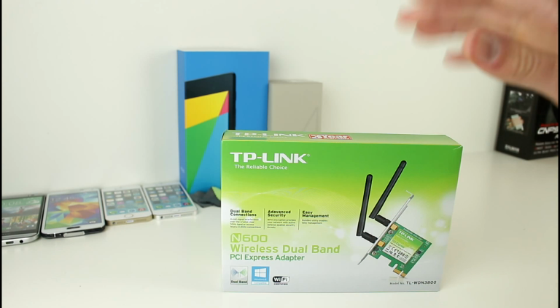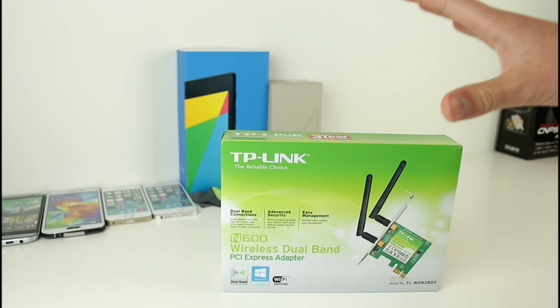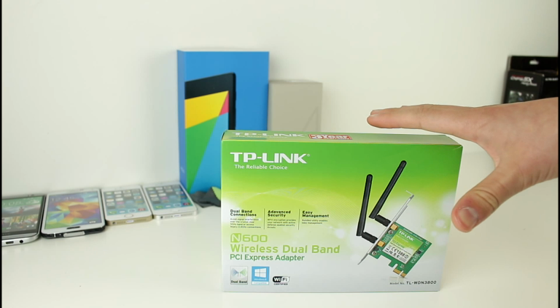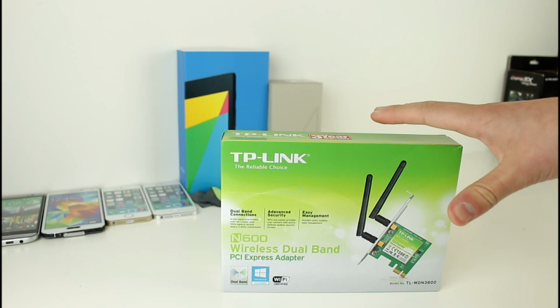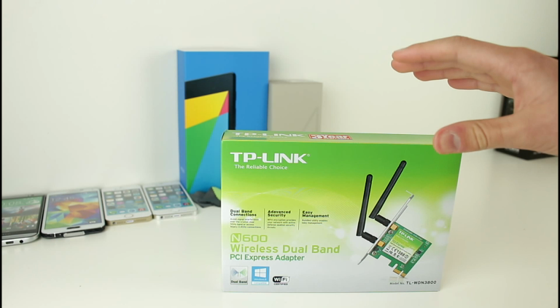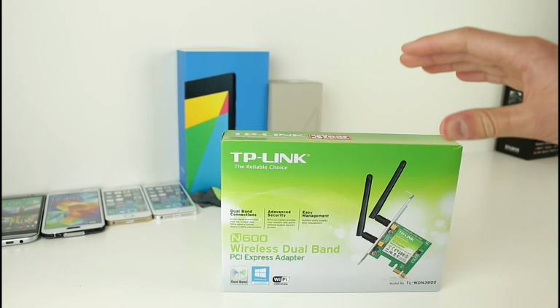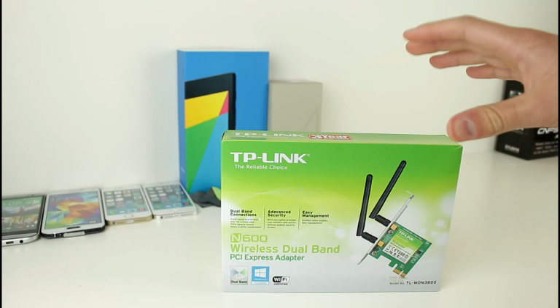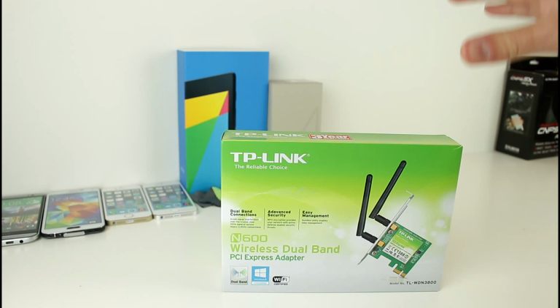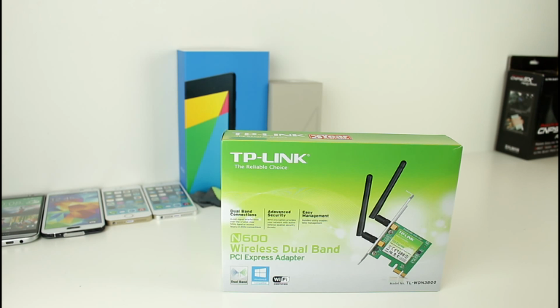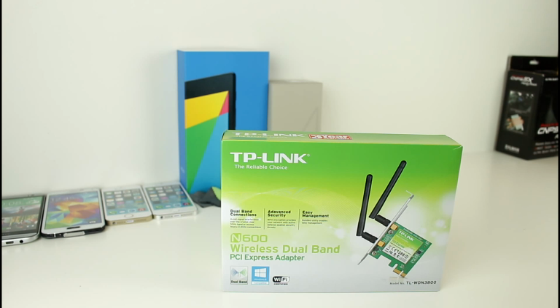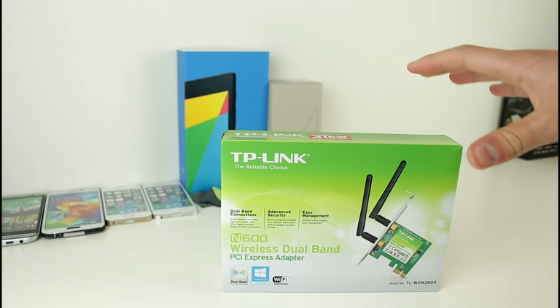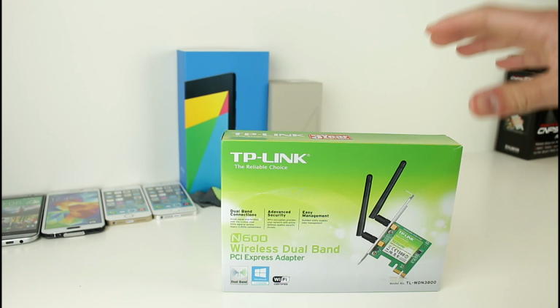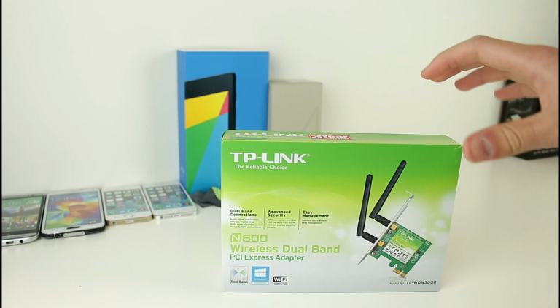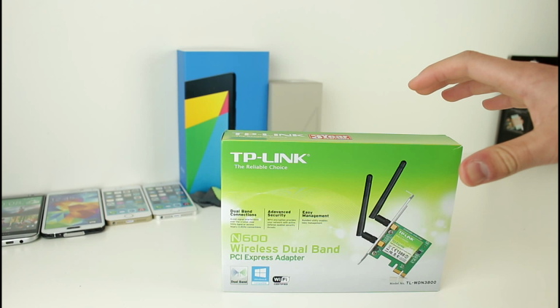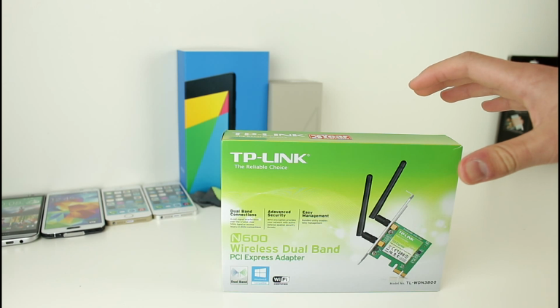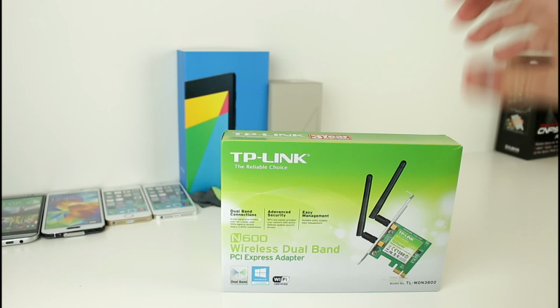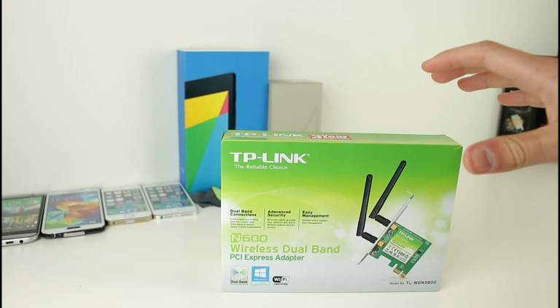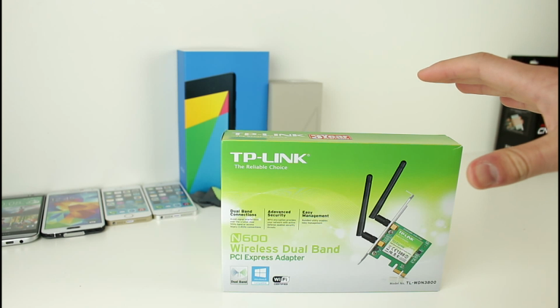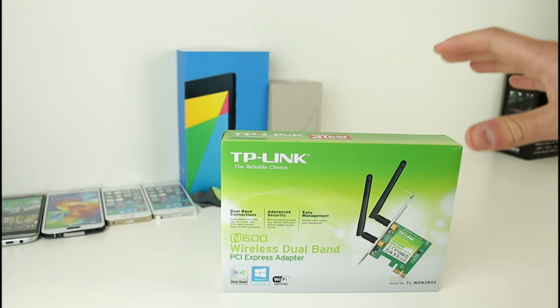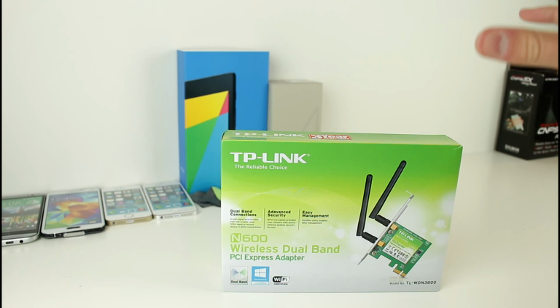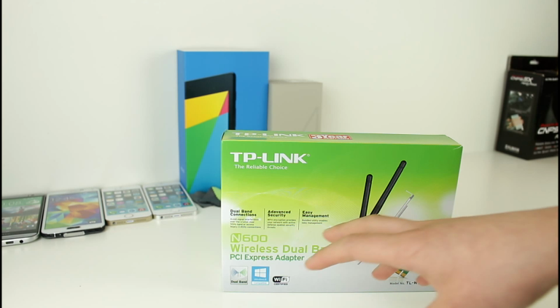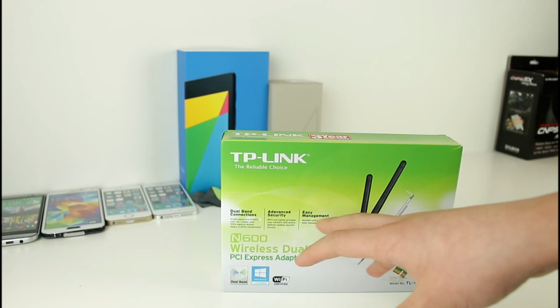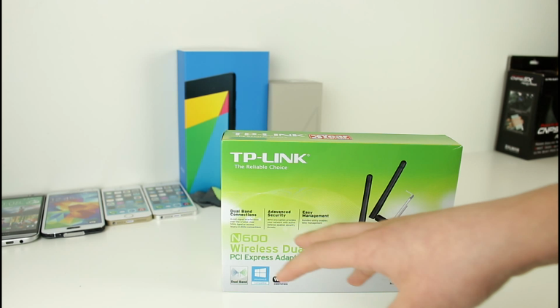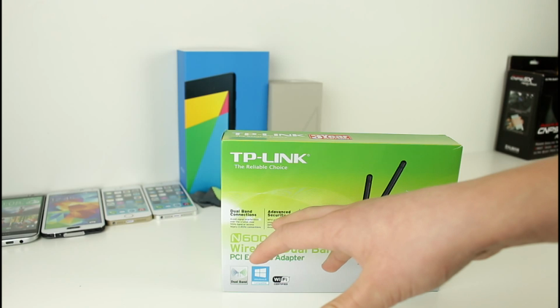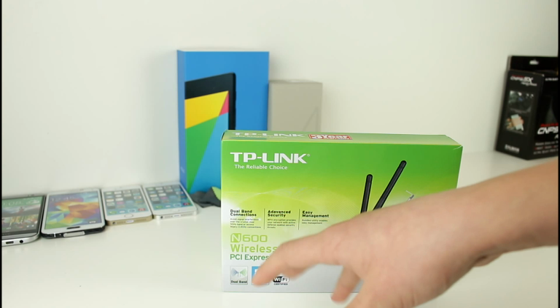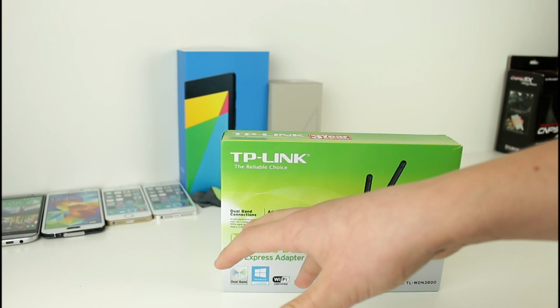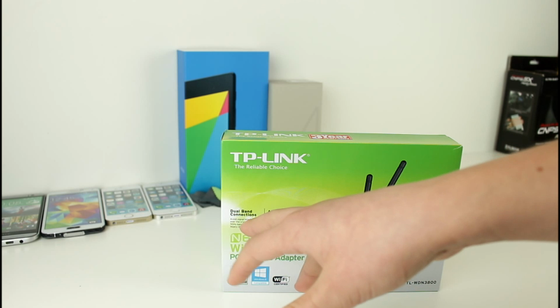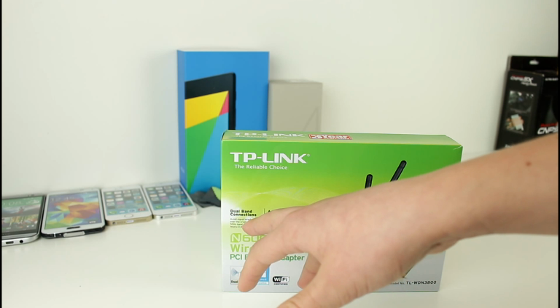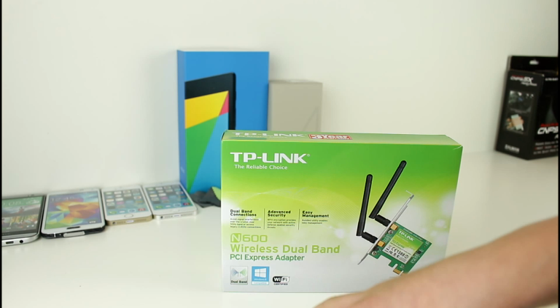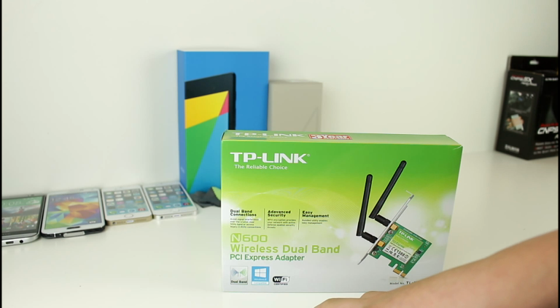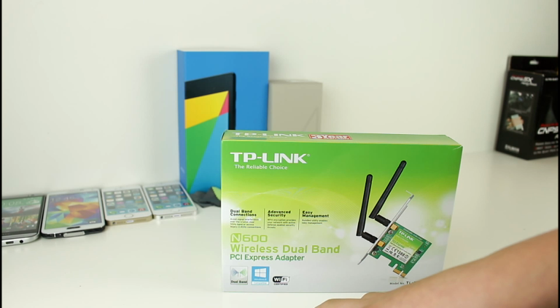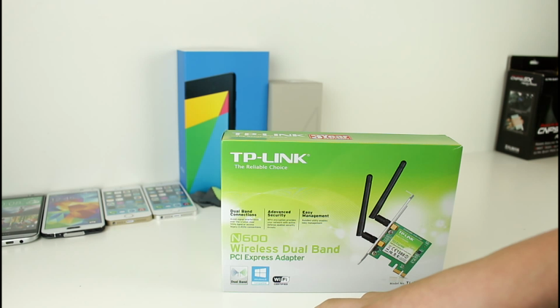So yeah, this is a really good product if you're looking for something that's going to be trustworthy and work very well pretty much all the time. It does offer easy management, advanced security, and like I said, the dual band connection.